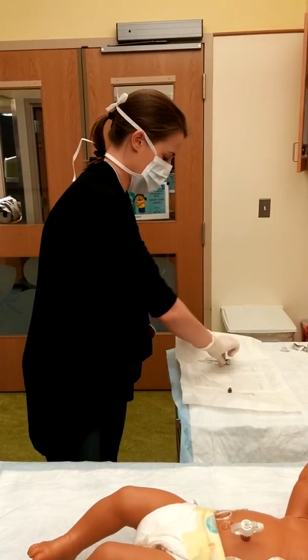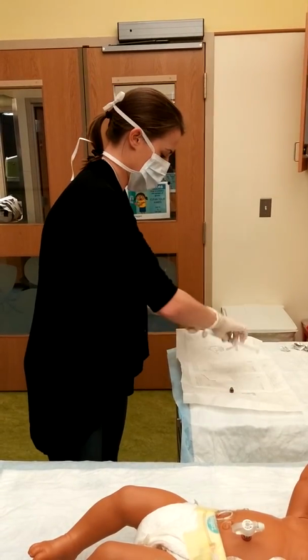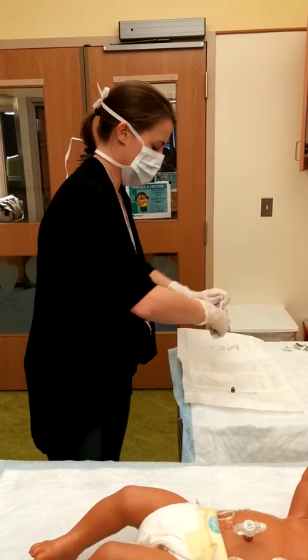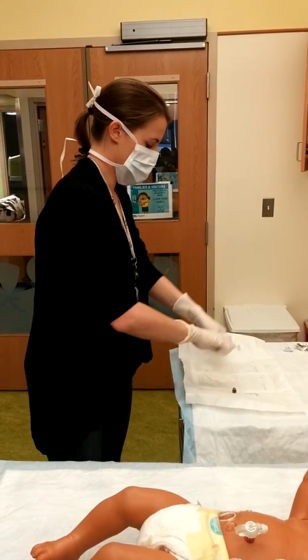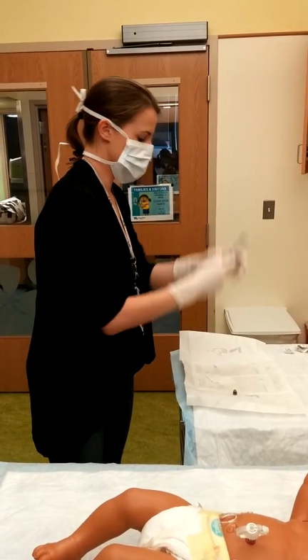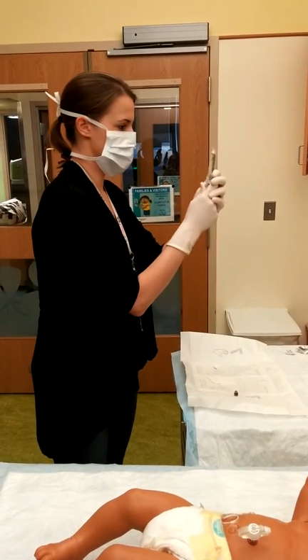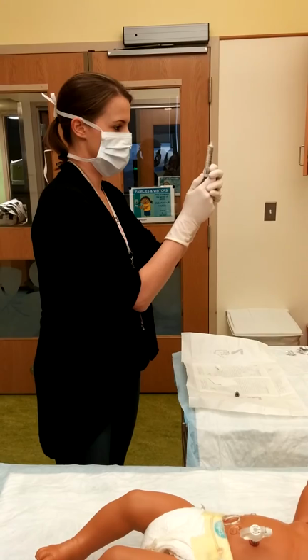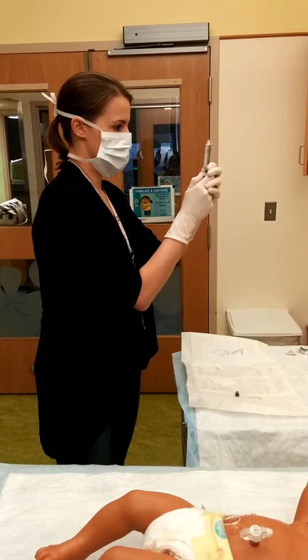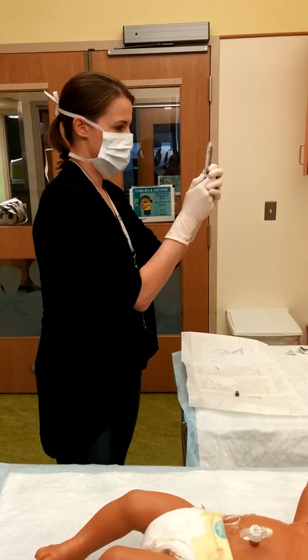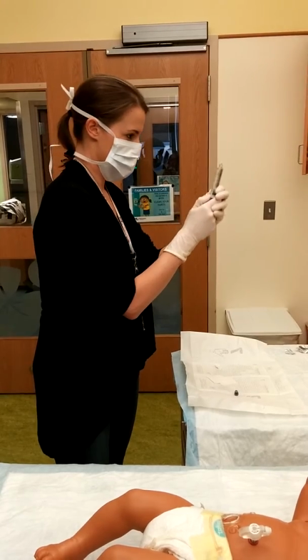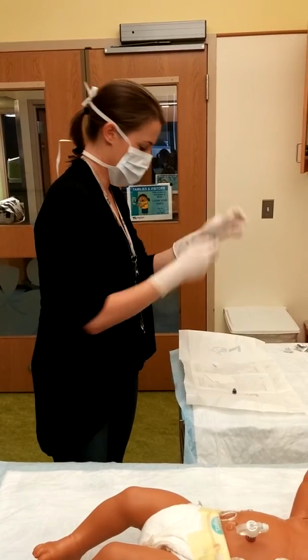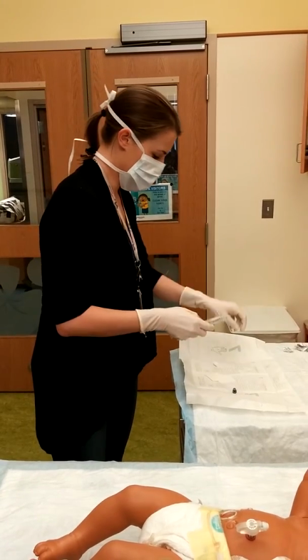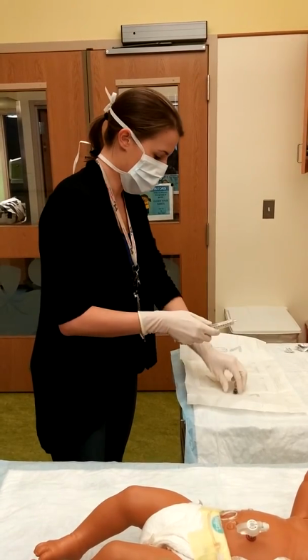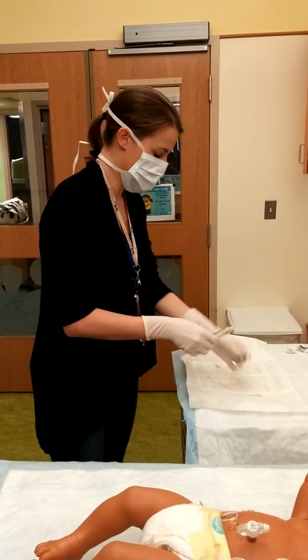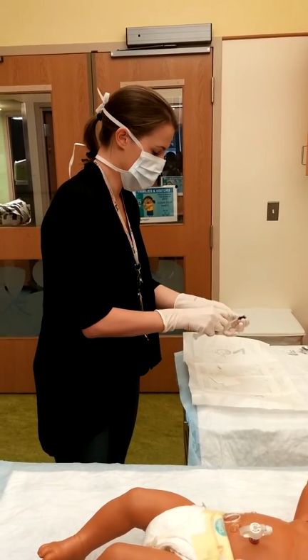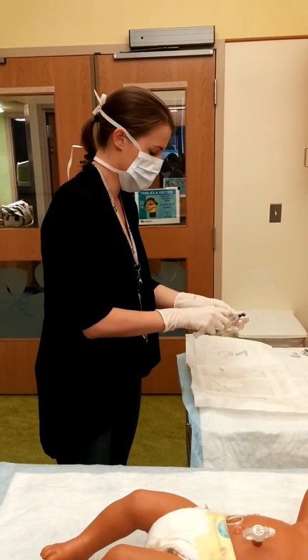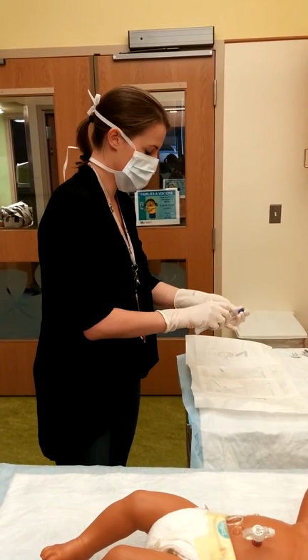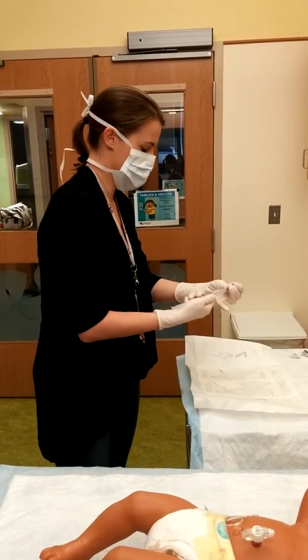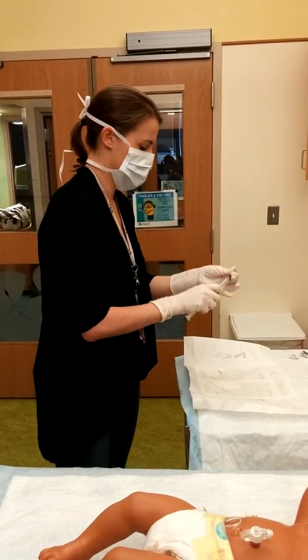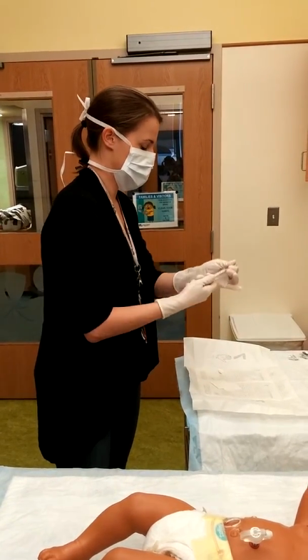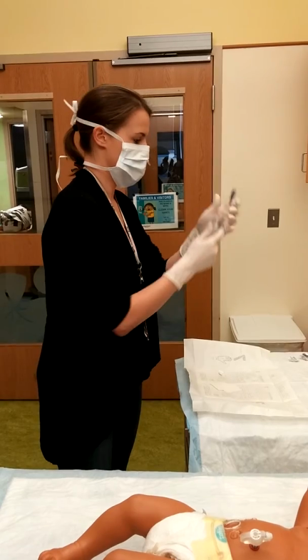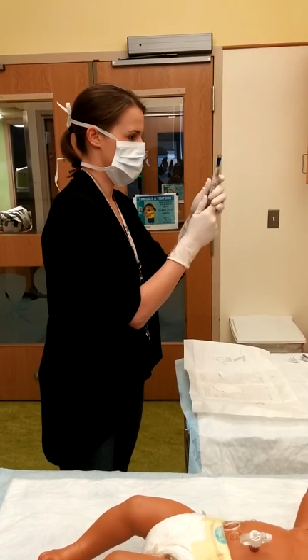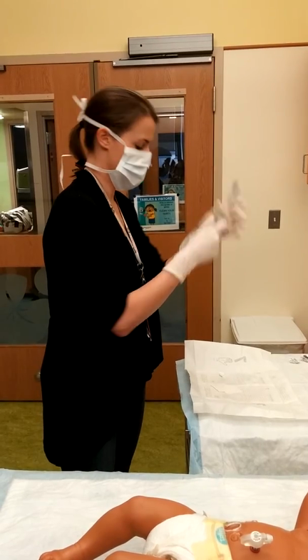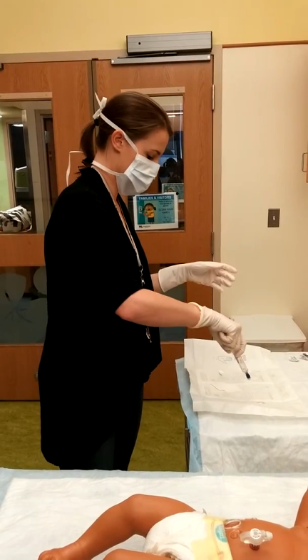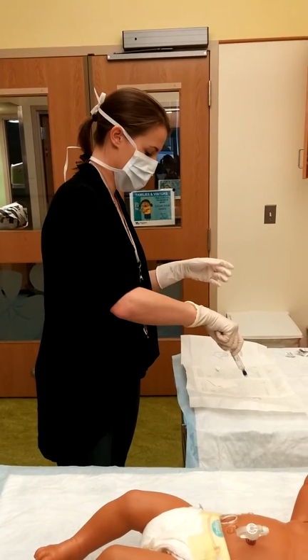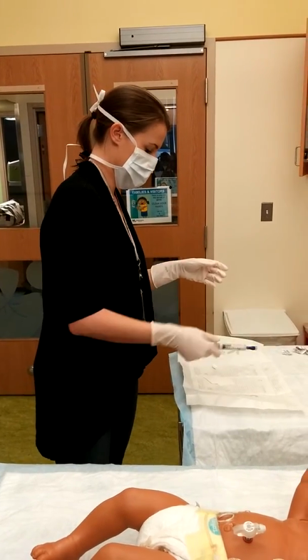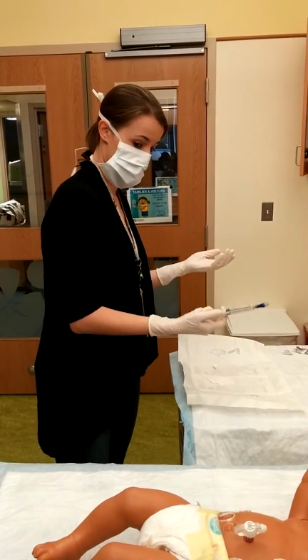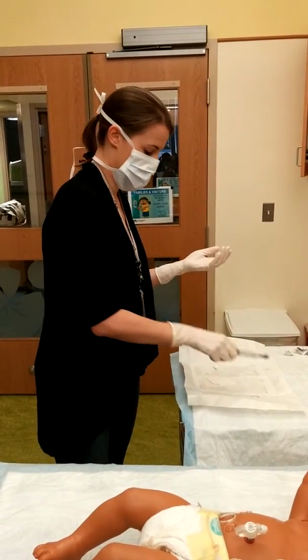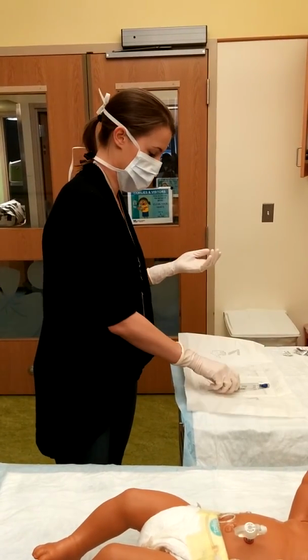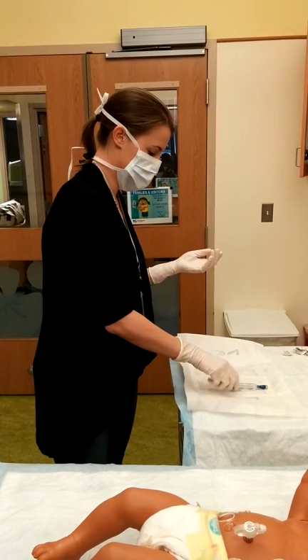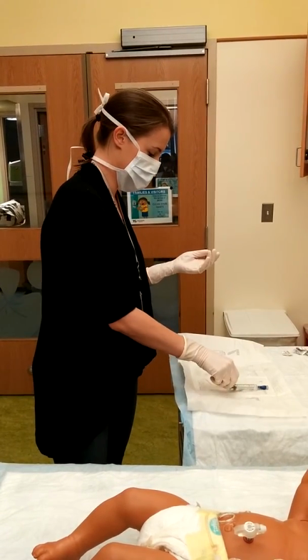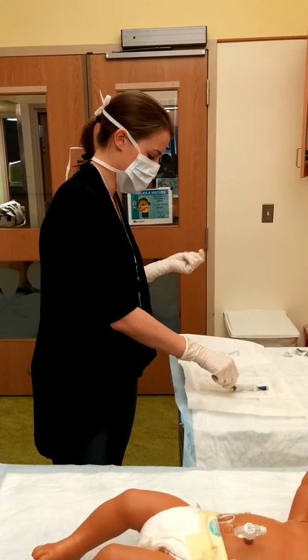Then you want to take your flush and you're going to flush your cap through until you see the saline come through.